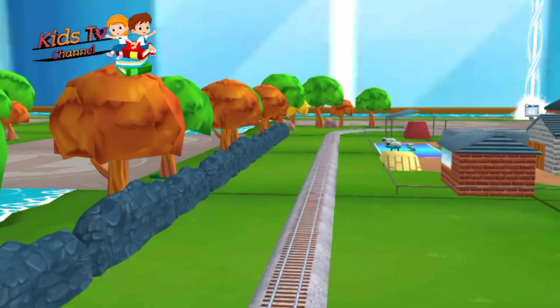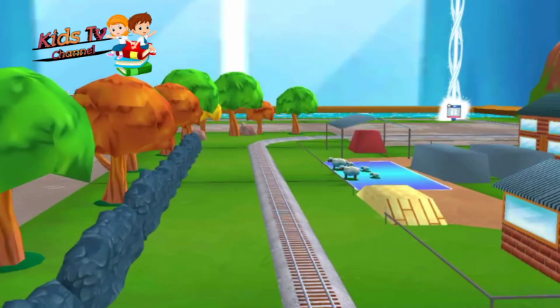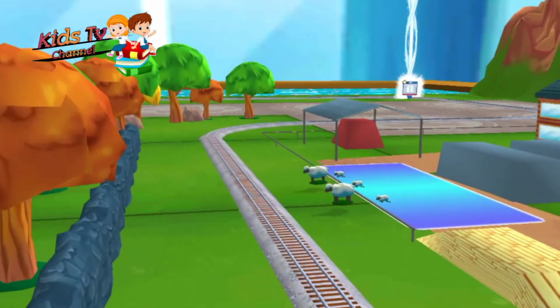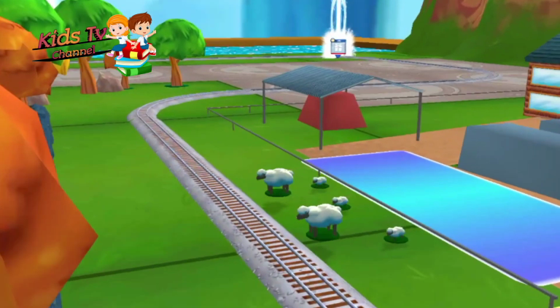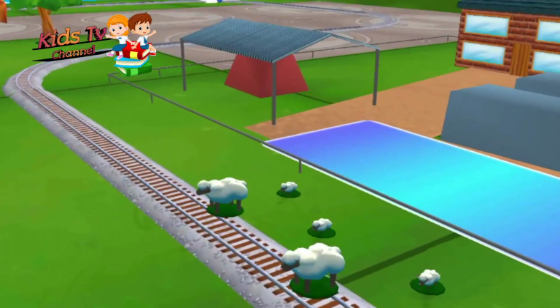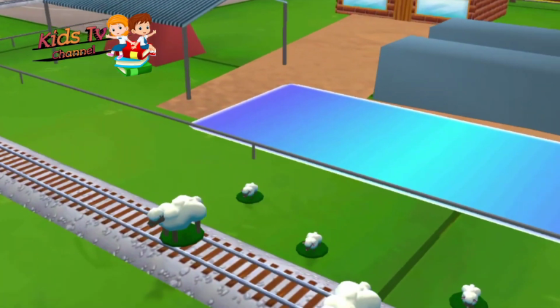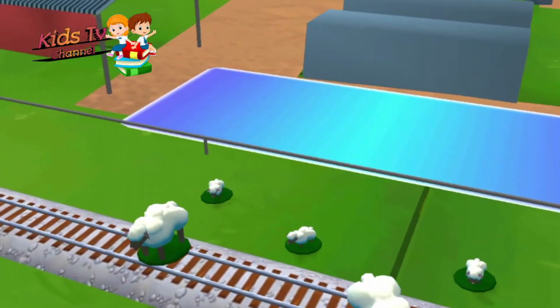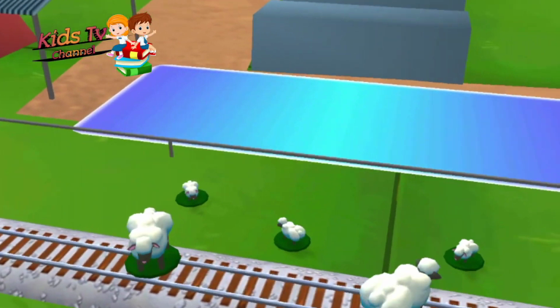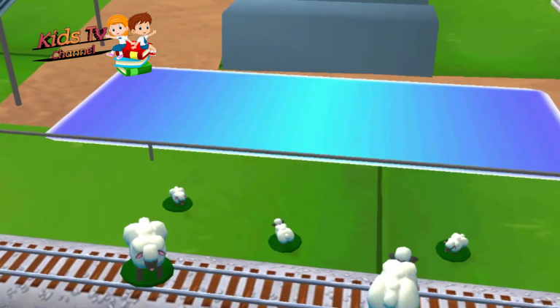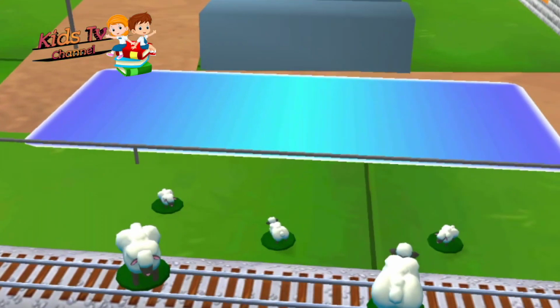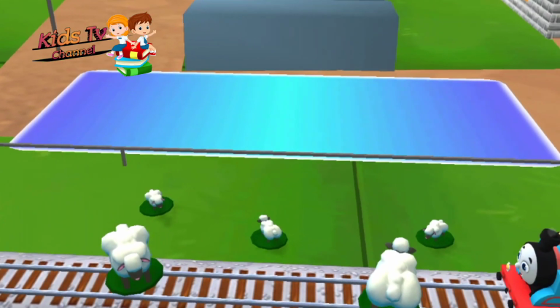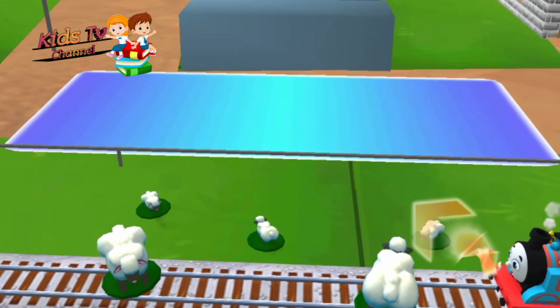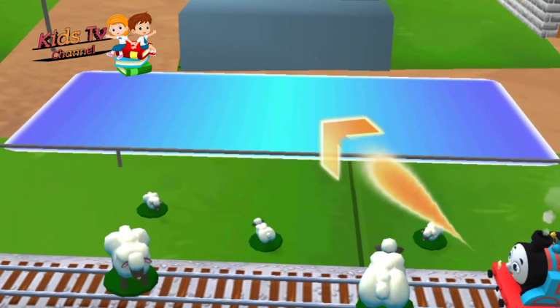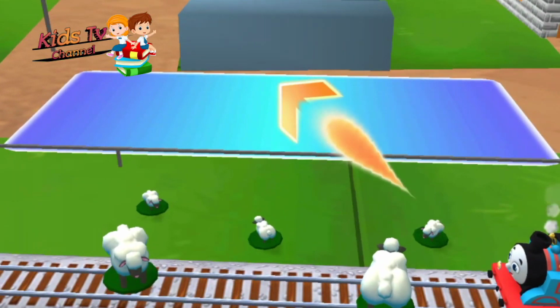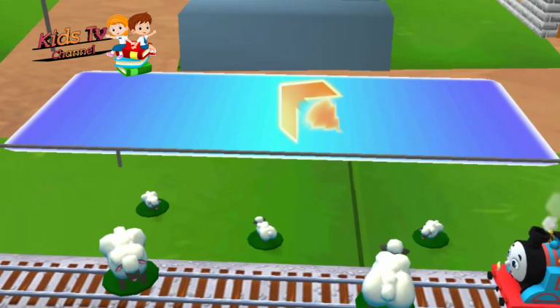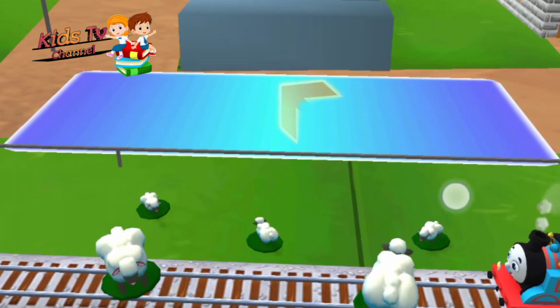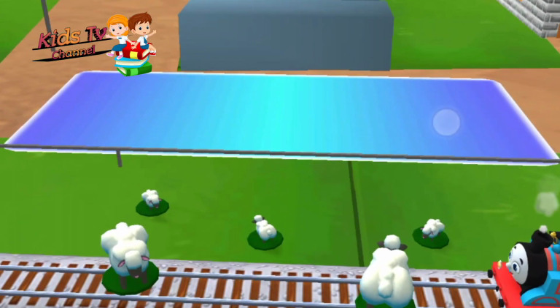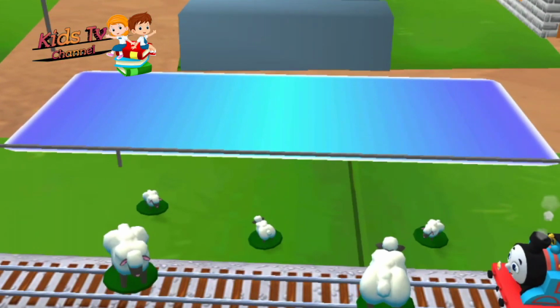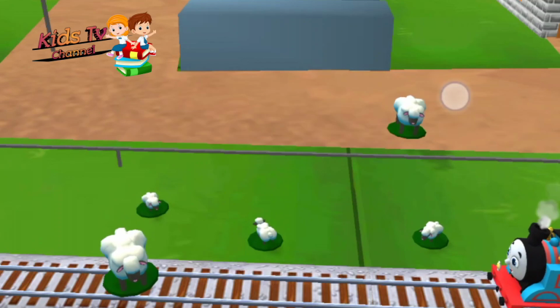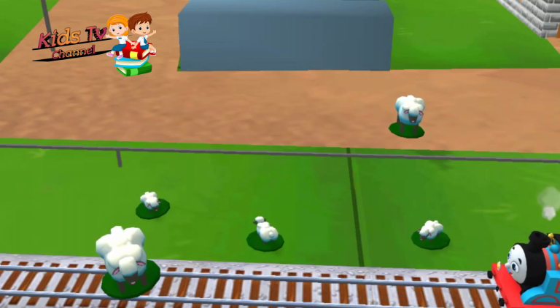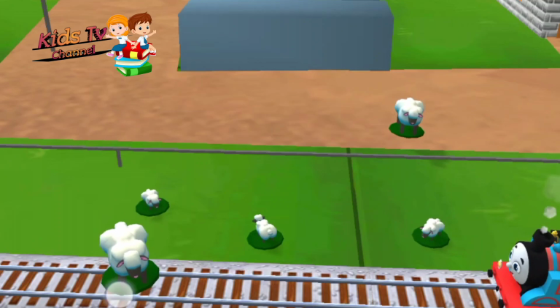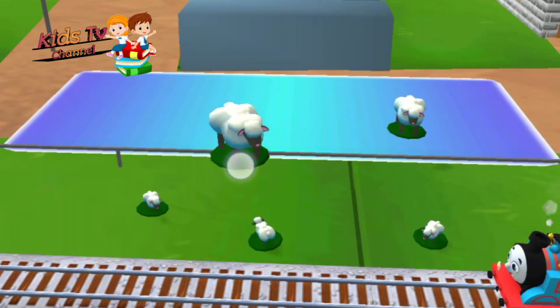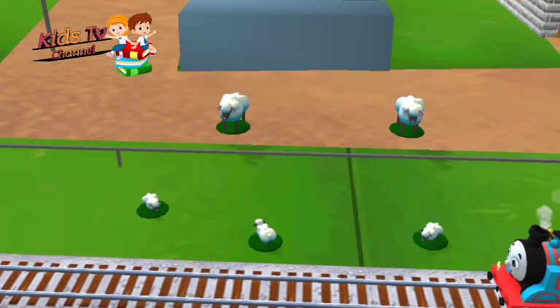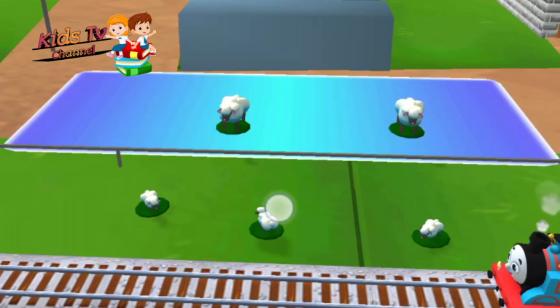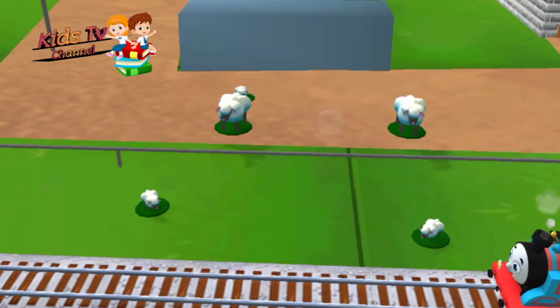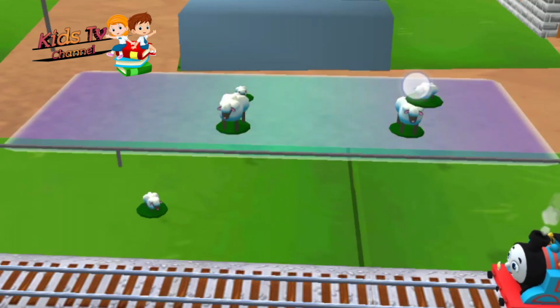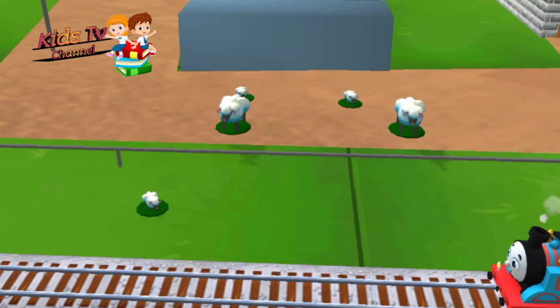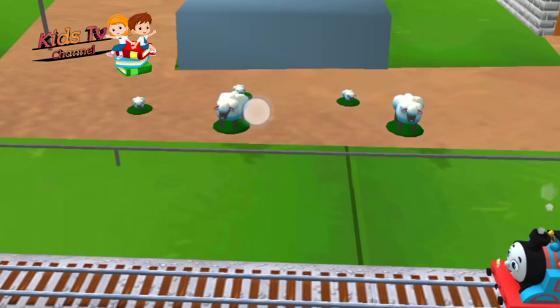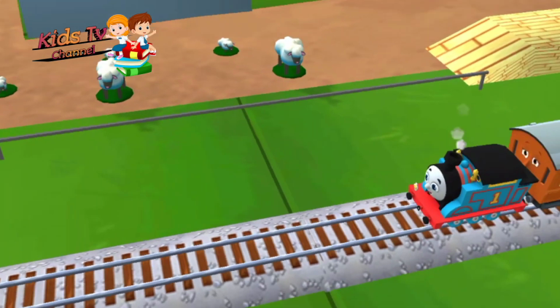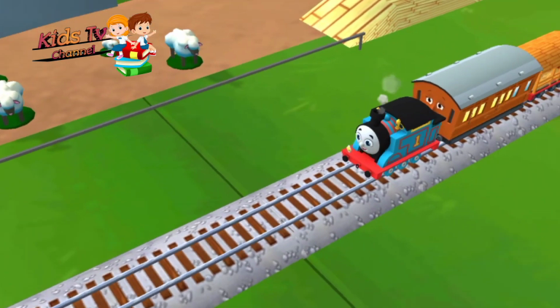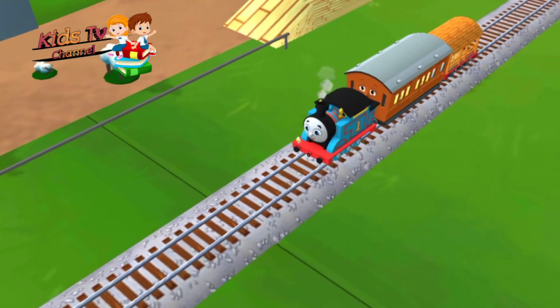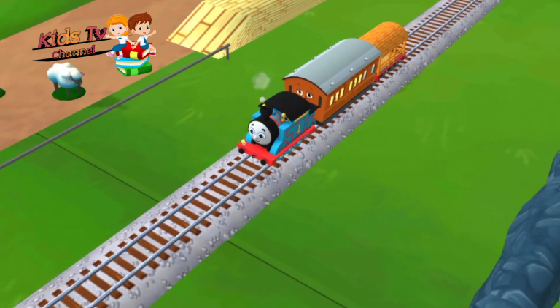Oh no! Sheep have wandered onto the tracks! You can help out by dragging them back into their pen. That's the way! That was off the rails!